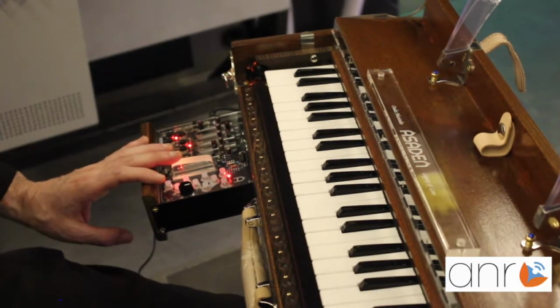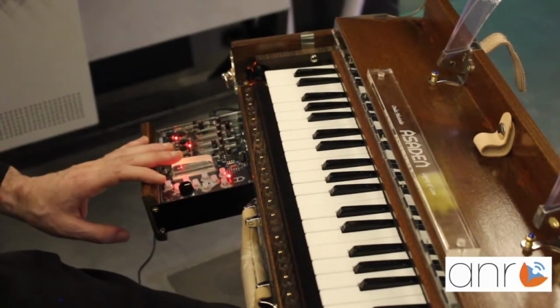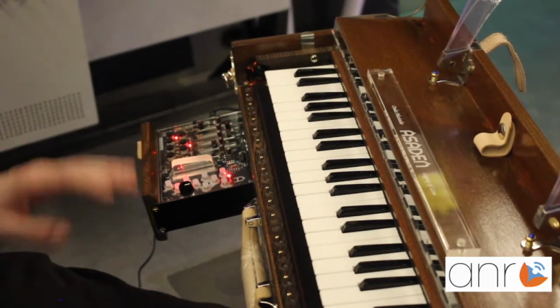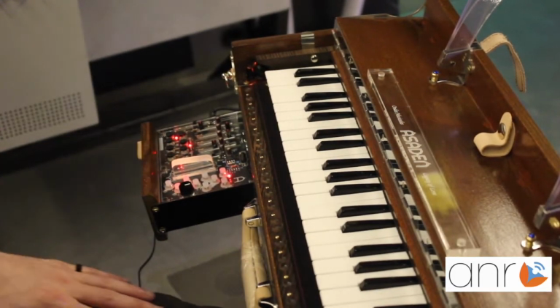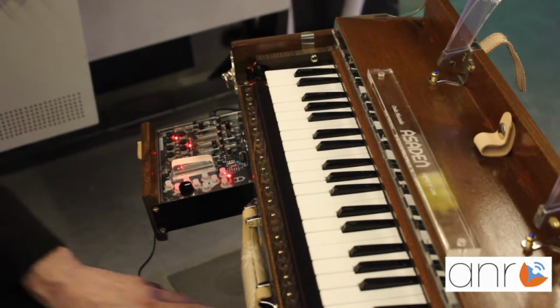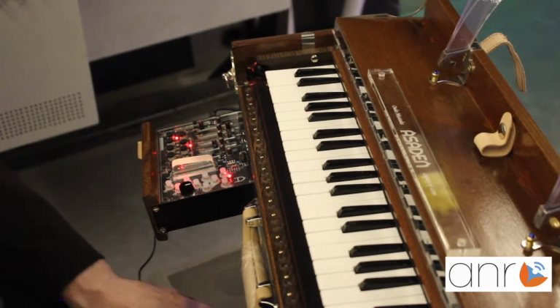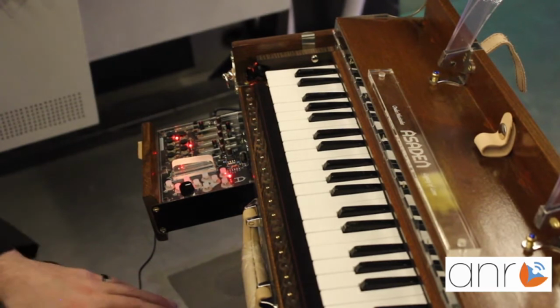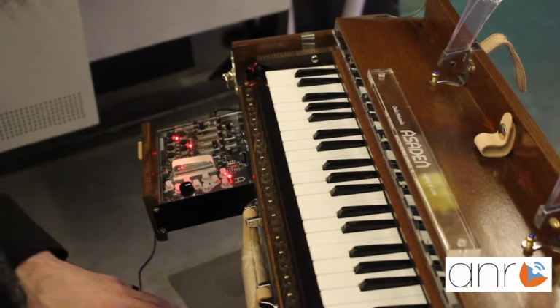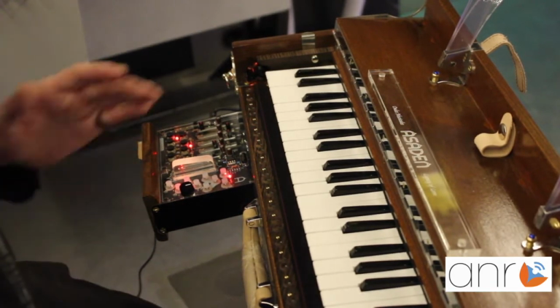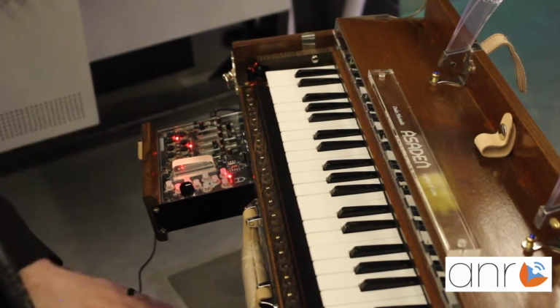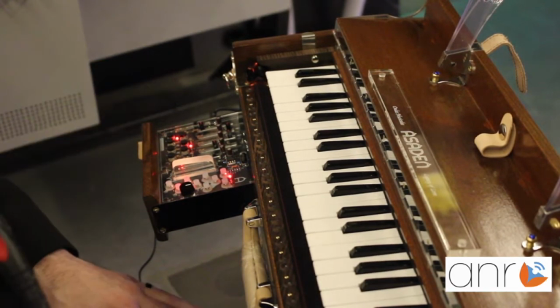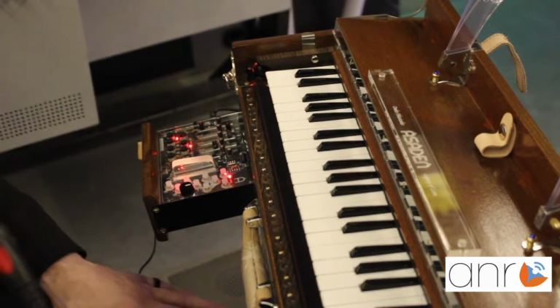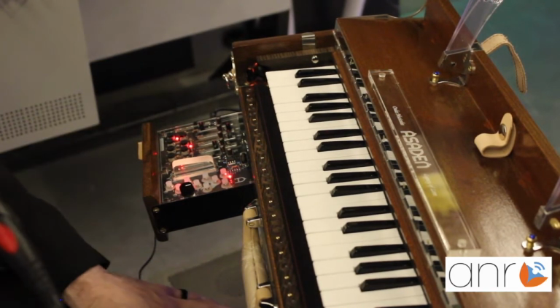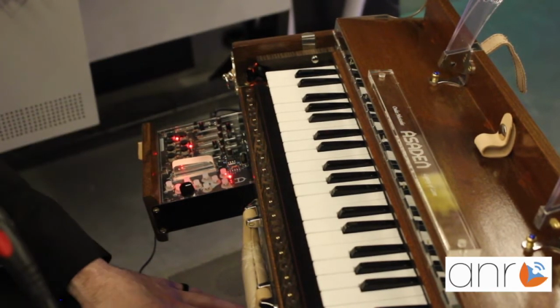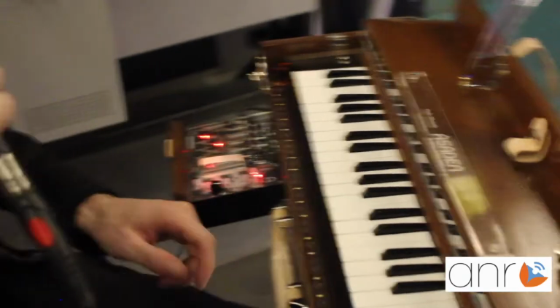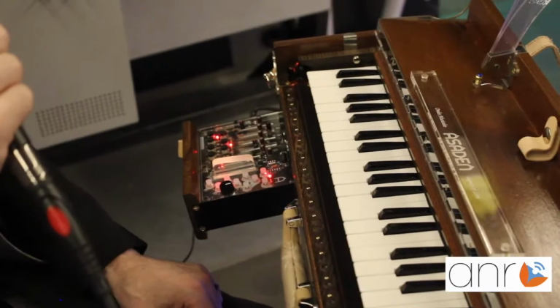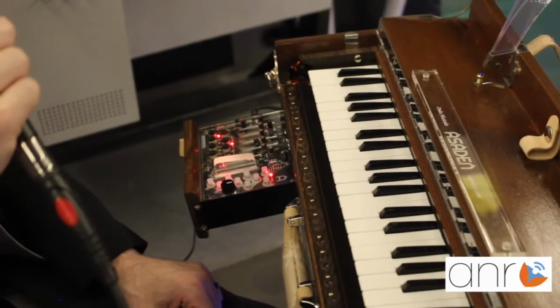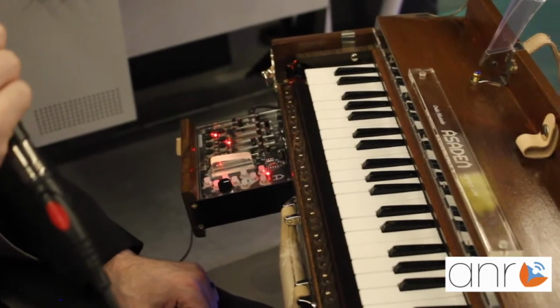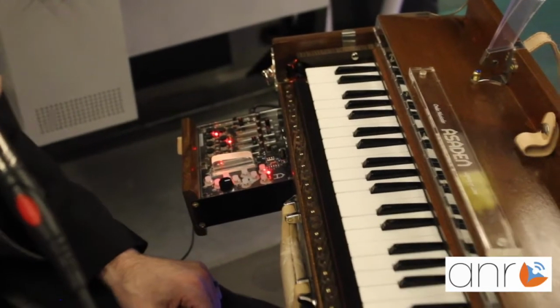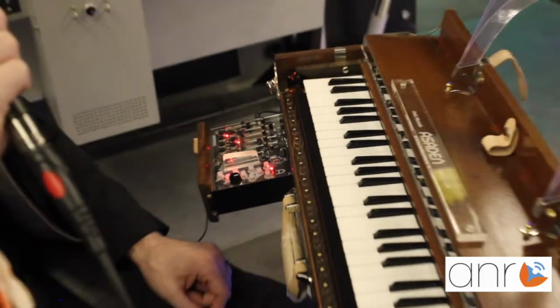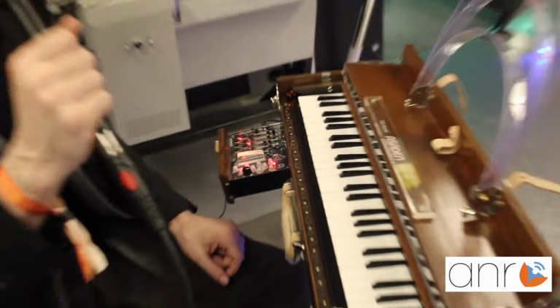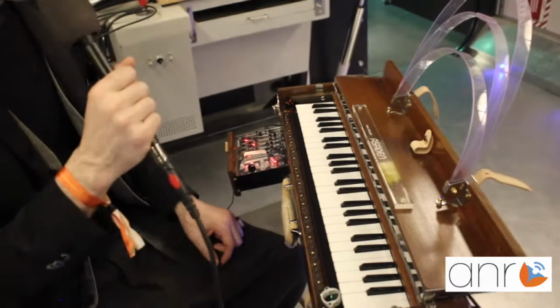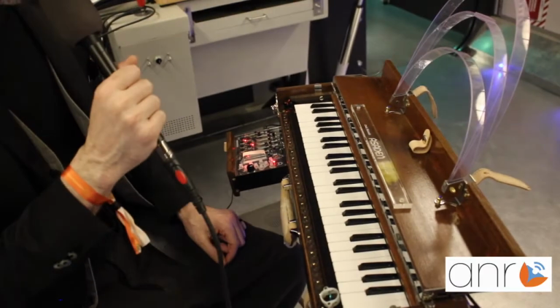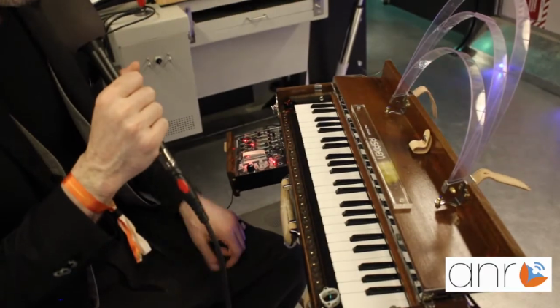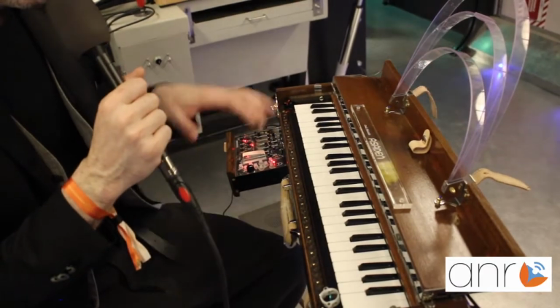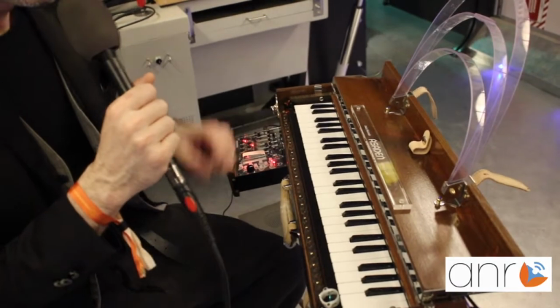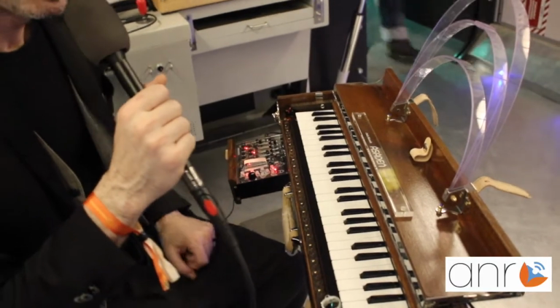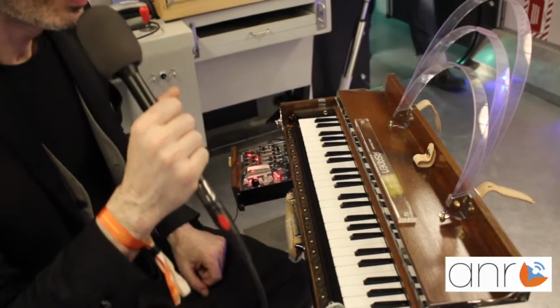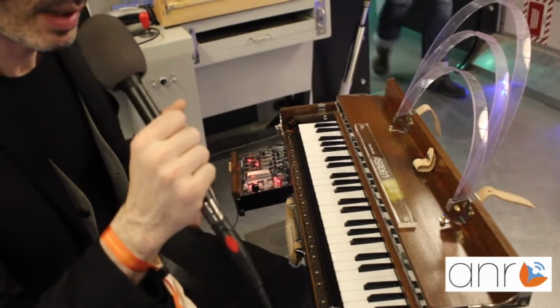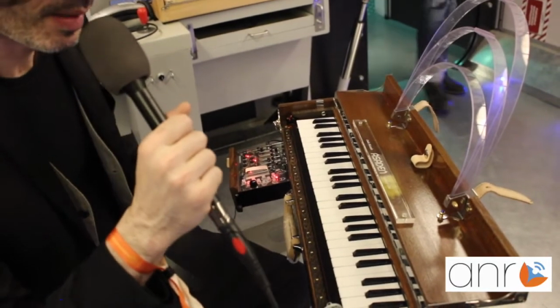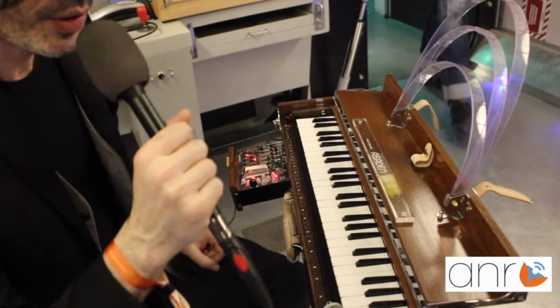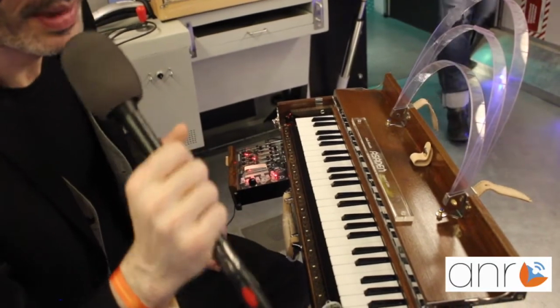Then we have another feature which is very unique and exclusive for this instrument, which is the lateral vibrato — that's the key word. I'm going to show you now.